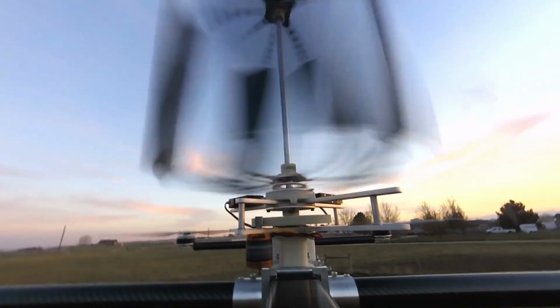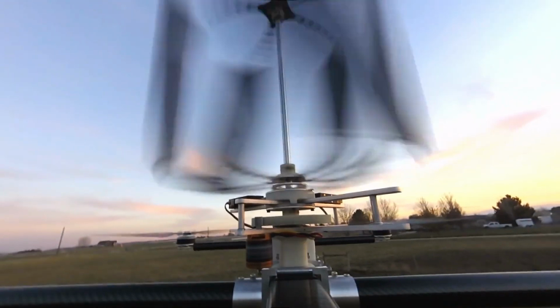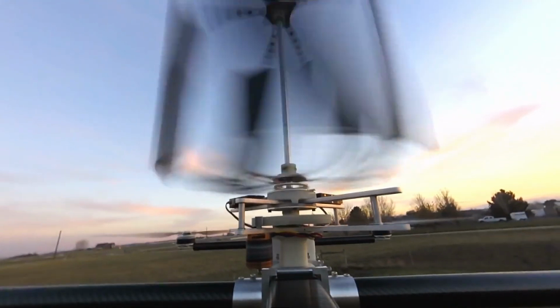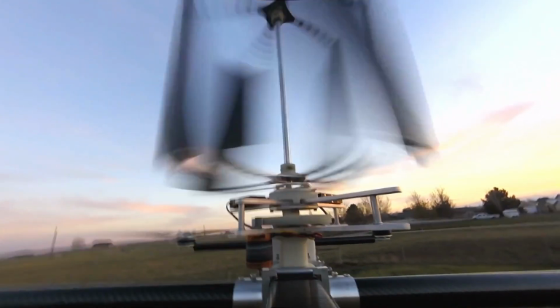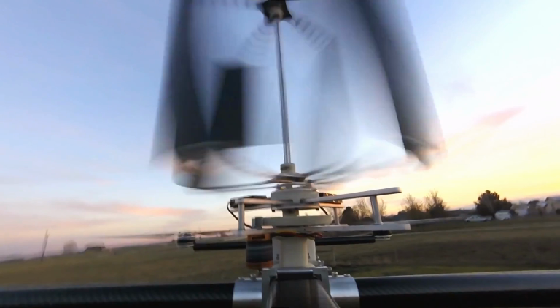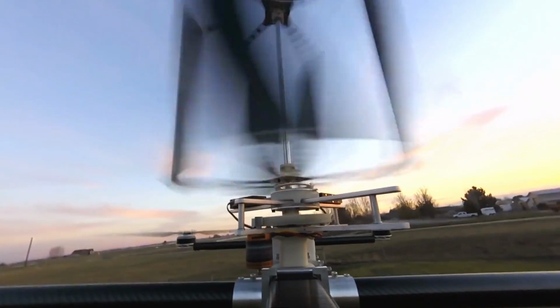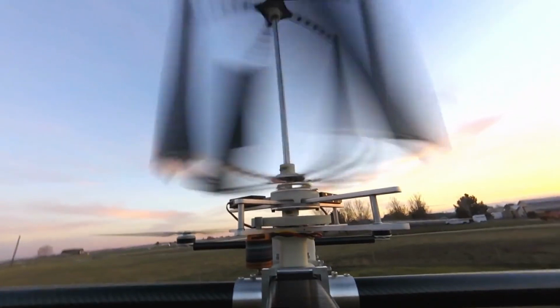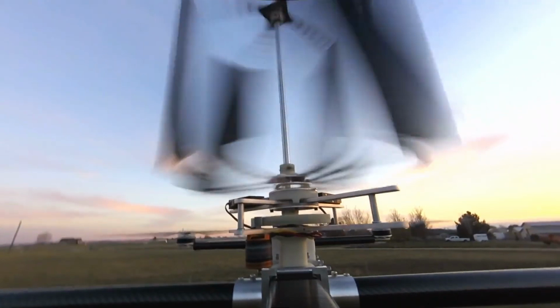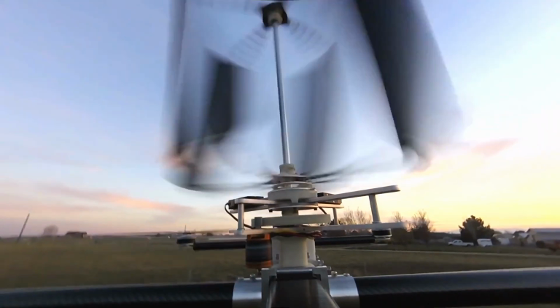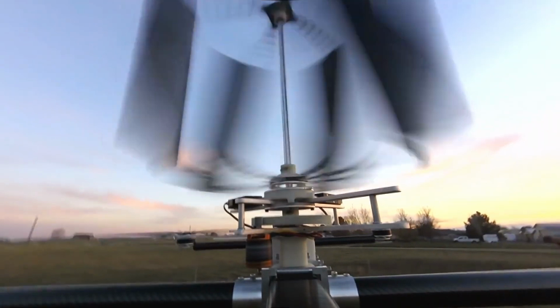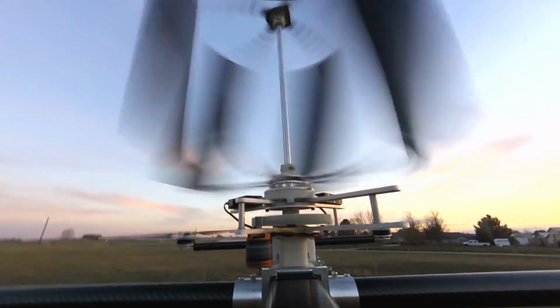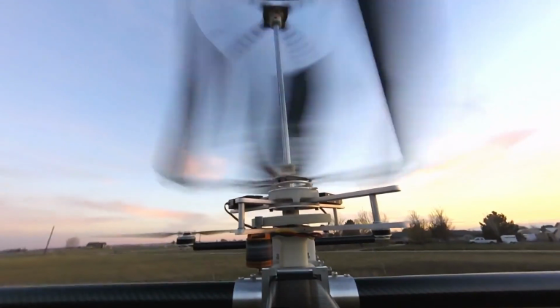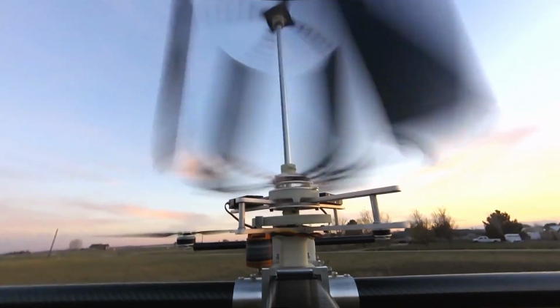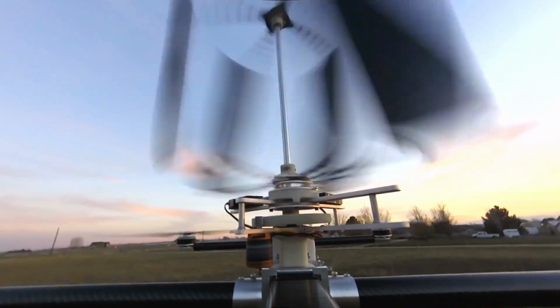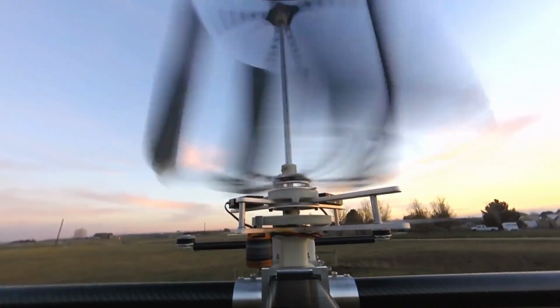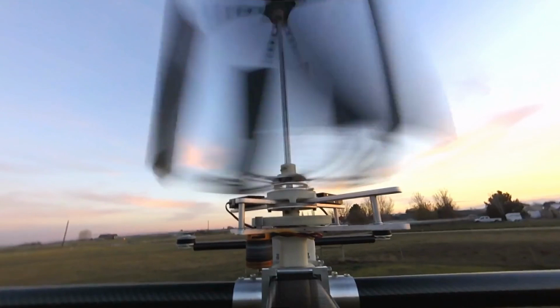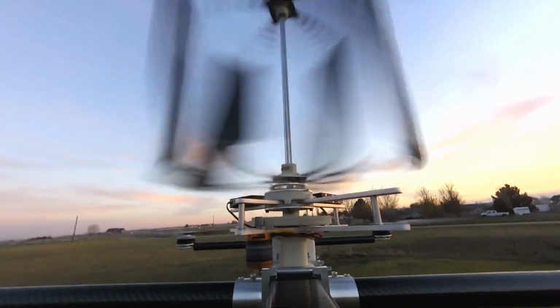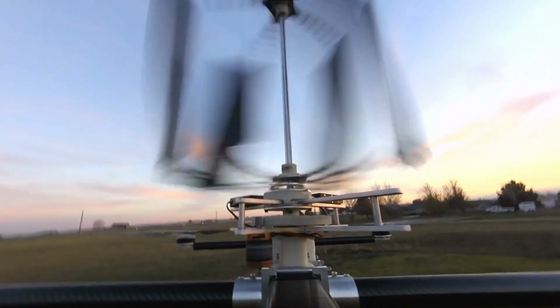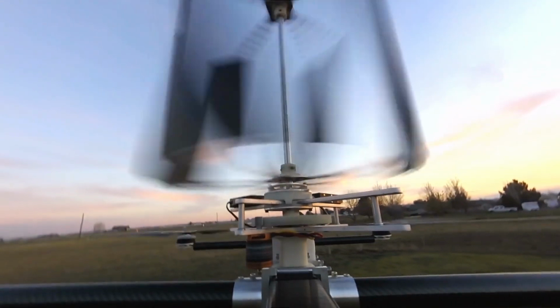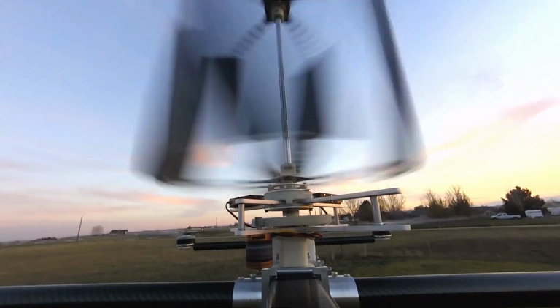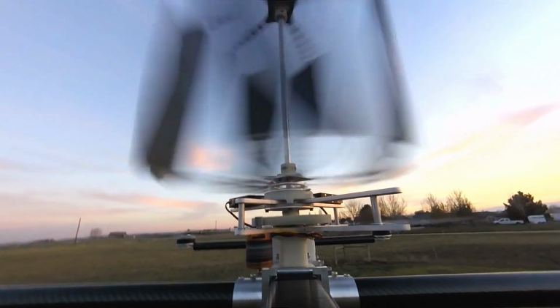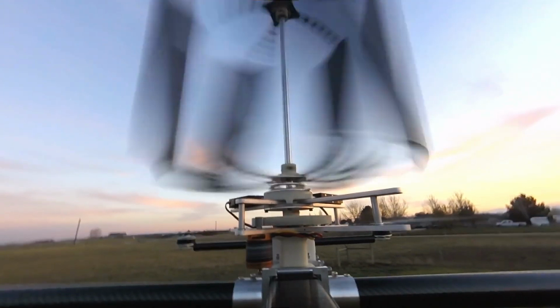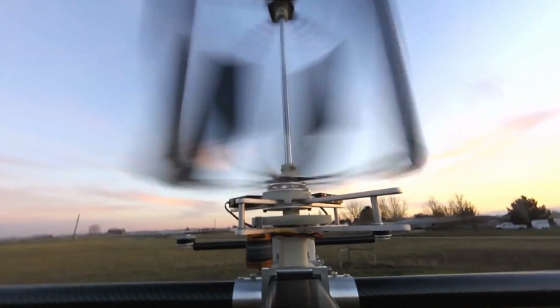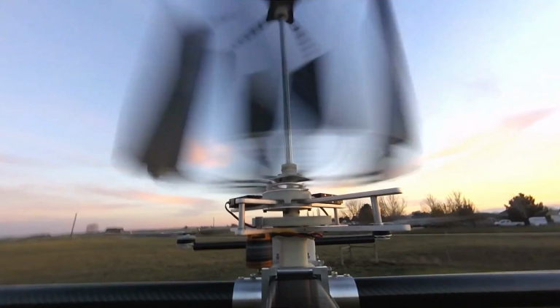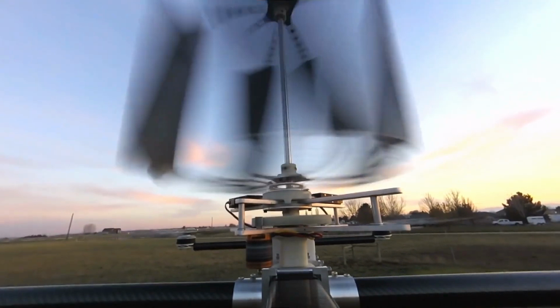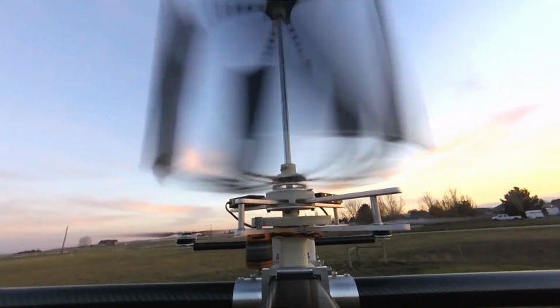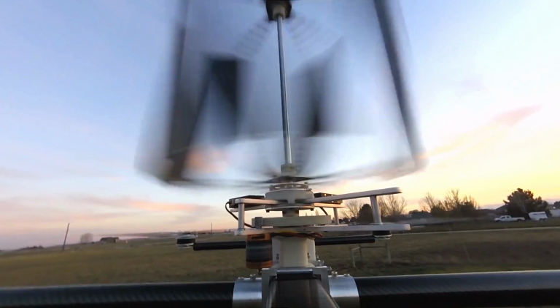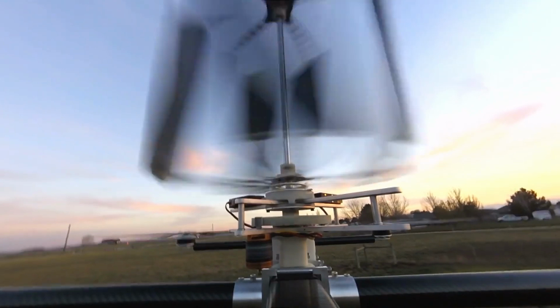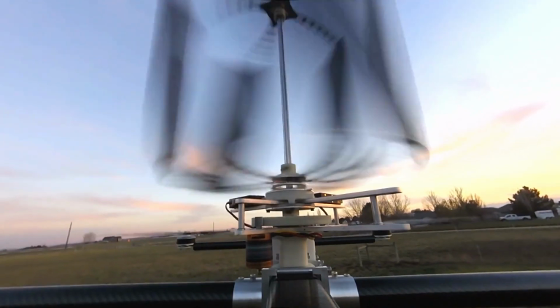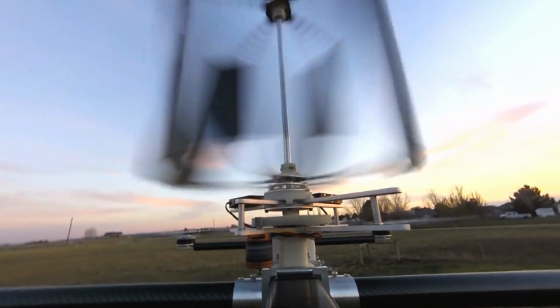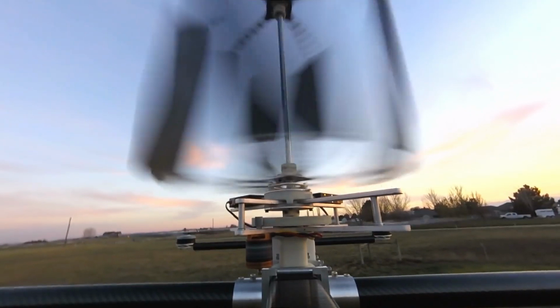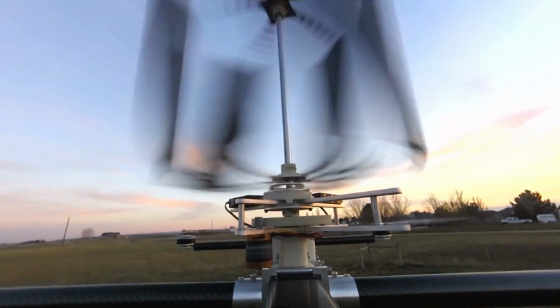Finally, we integrated all of these elements together, getting the cyclerotor working on Astrea in flight to help move Astrea side to side and respond to any aerial disturbances. We look forward to sharing more of Astrea's capabilities in the future.